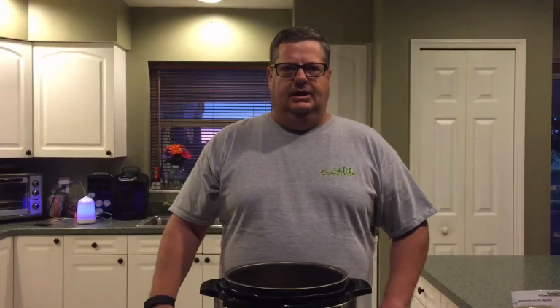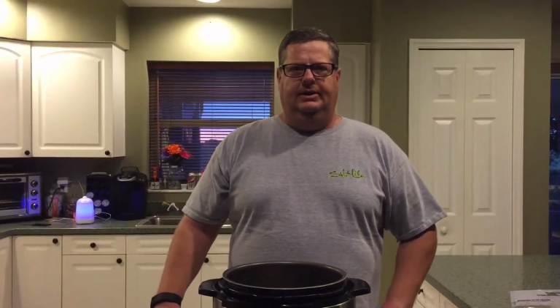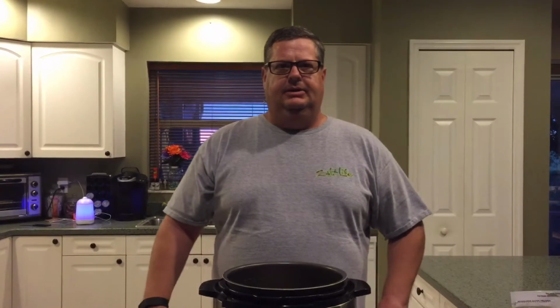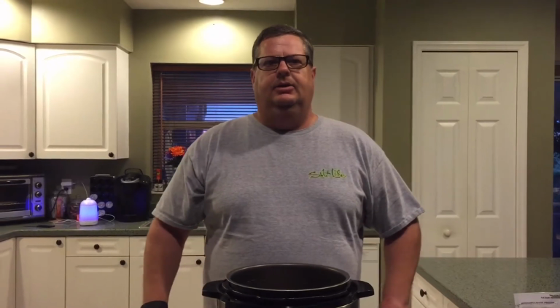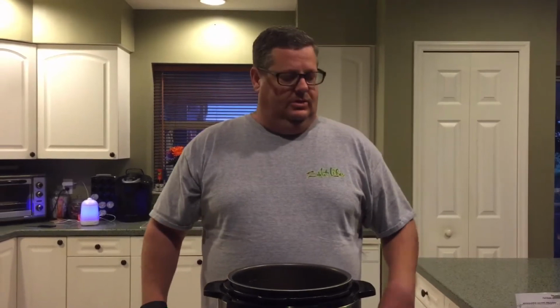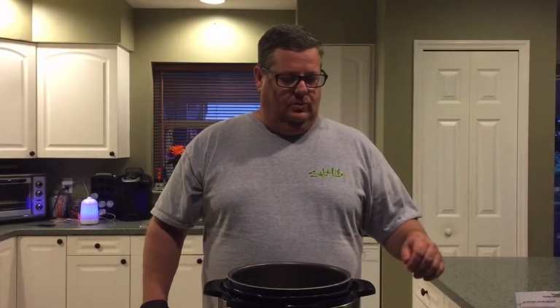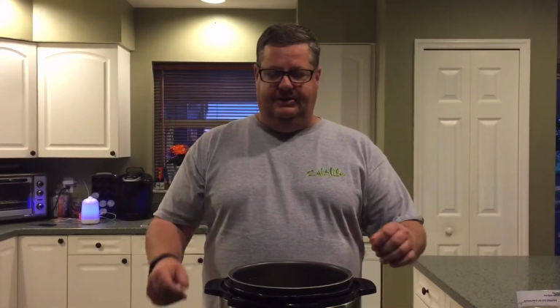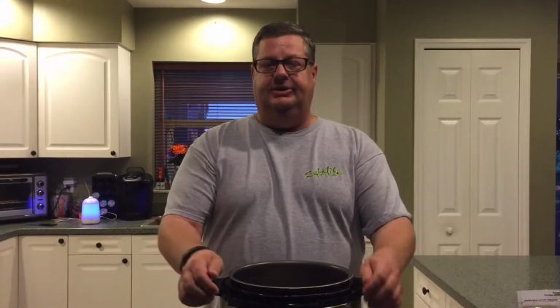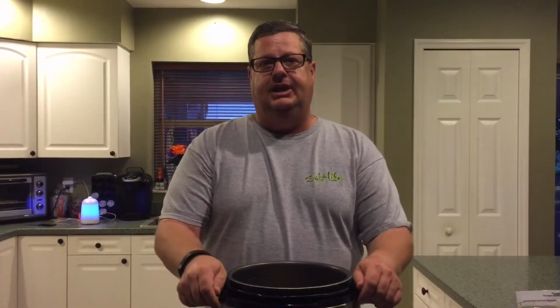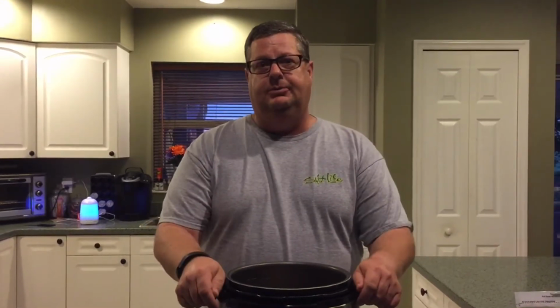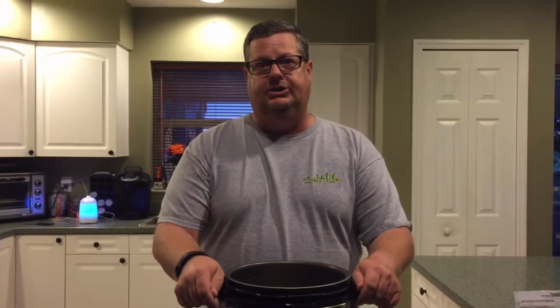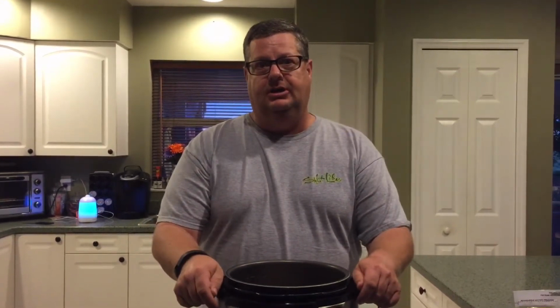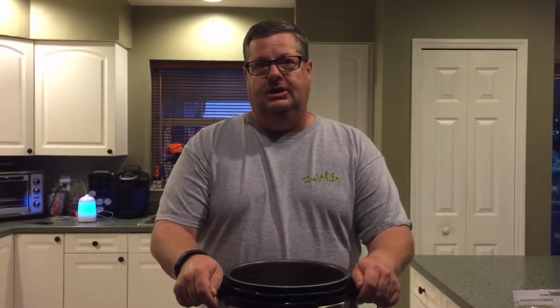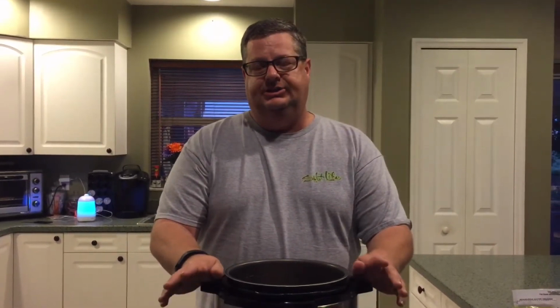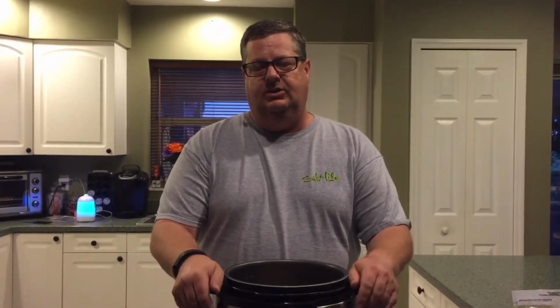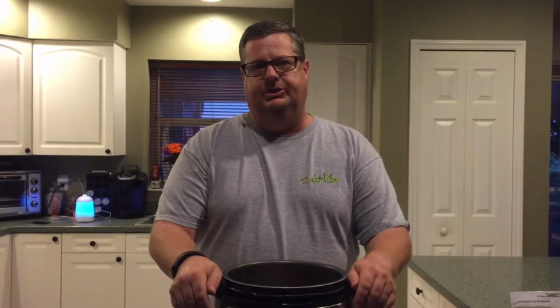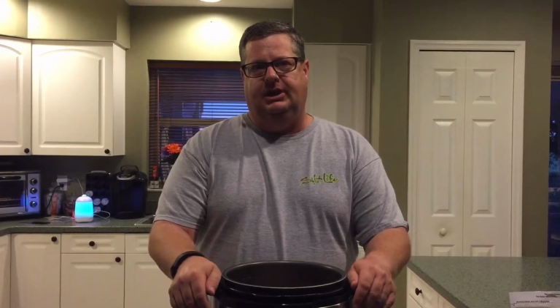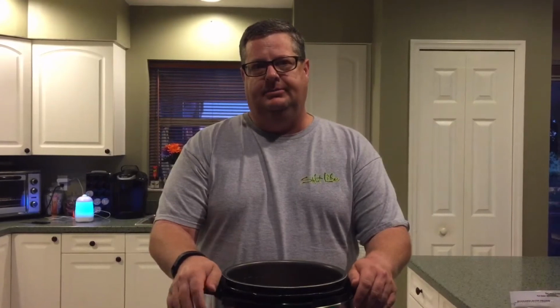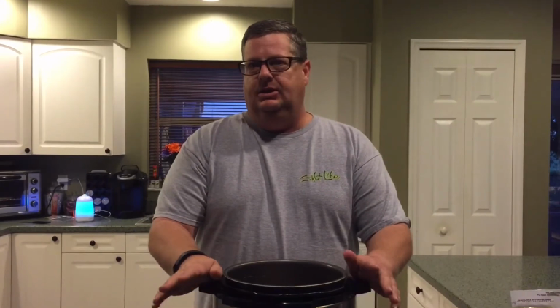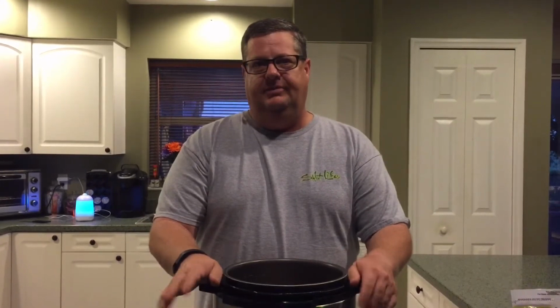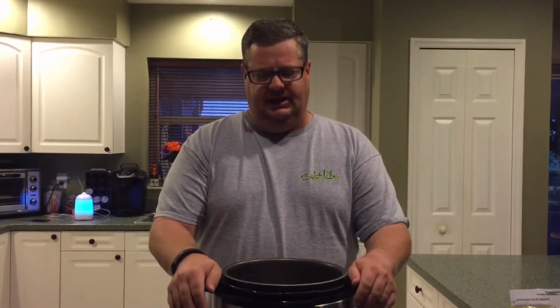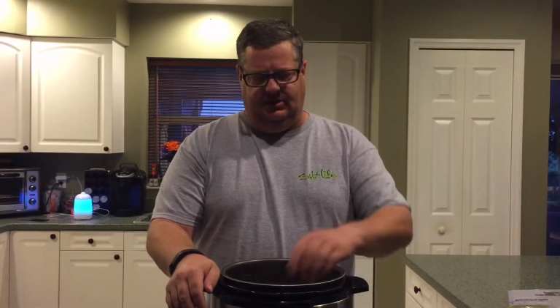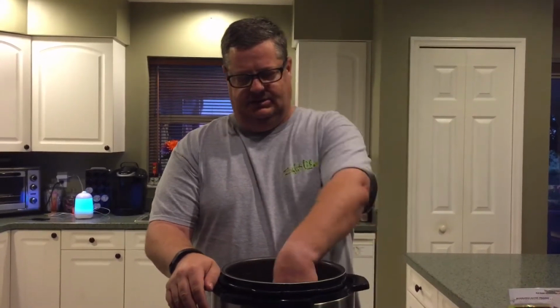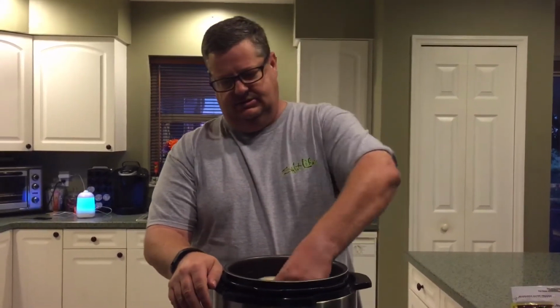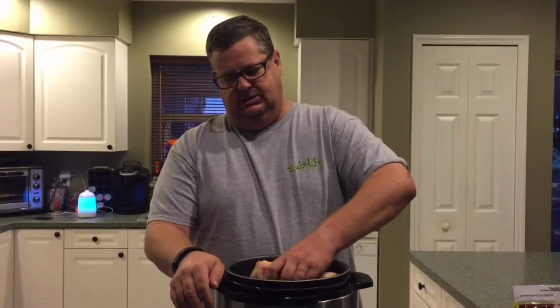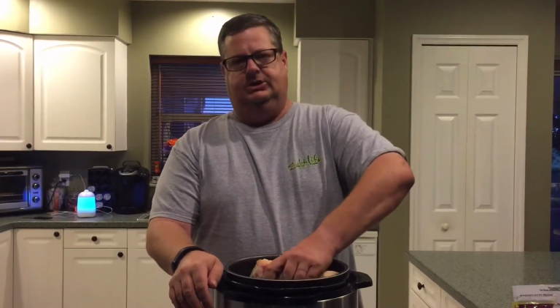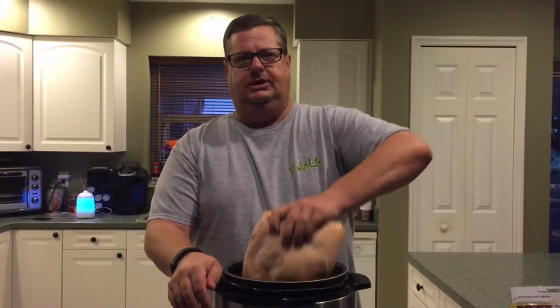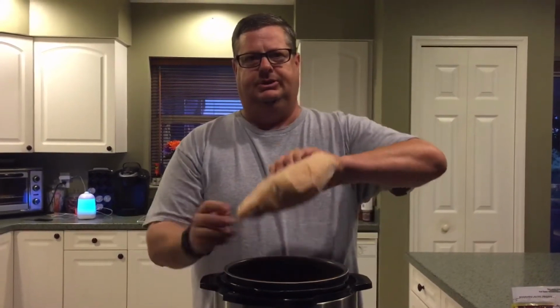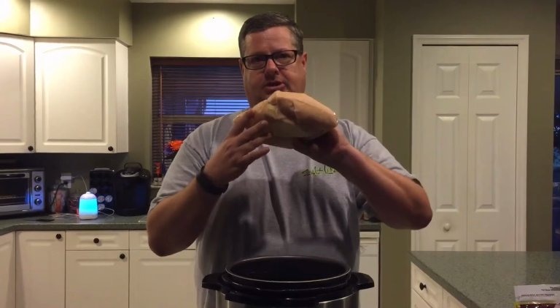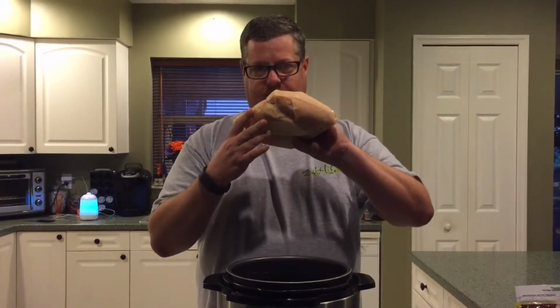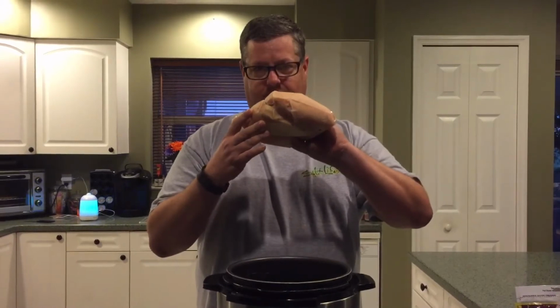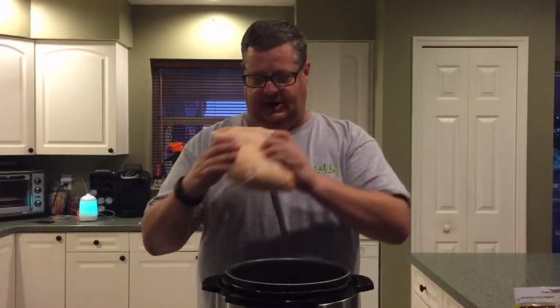Hello again, we're going to have another adventure today with the pressure cooker. Let's say you get home and there's no time, you don't have anything laid out.